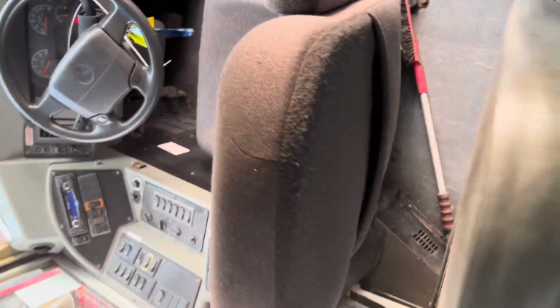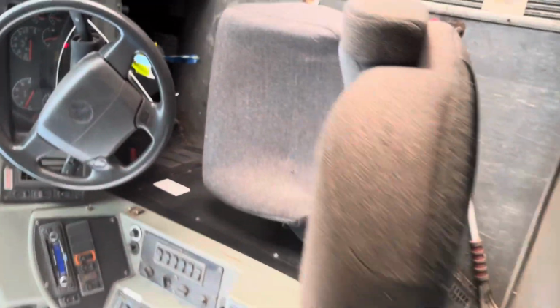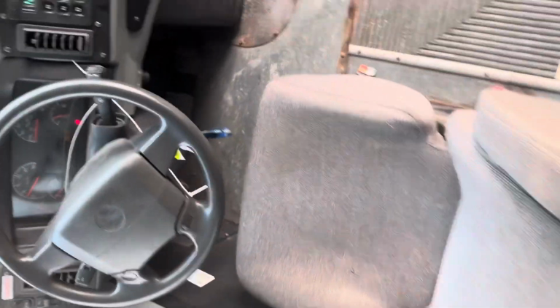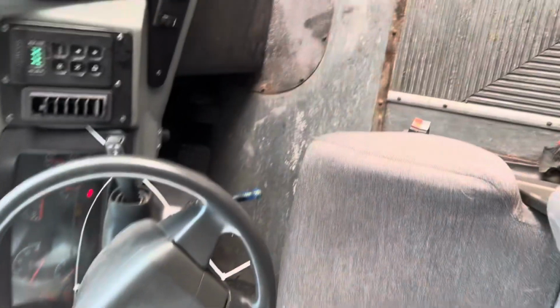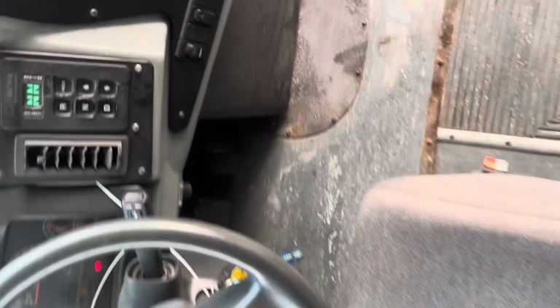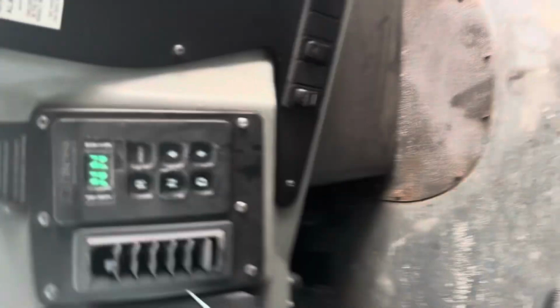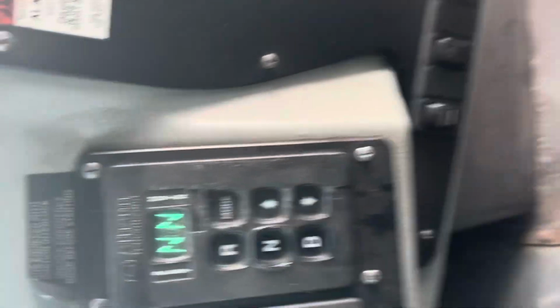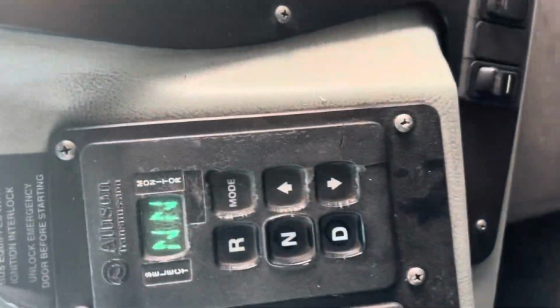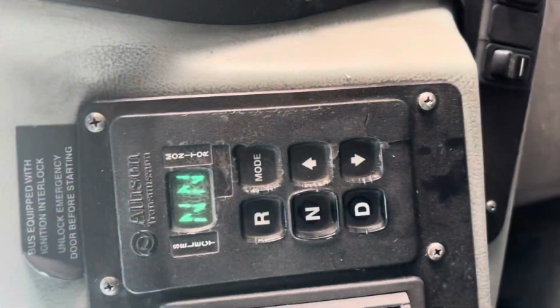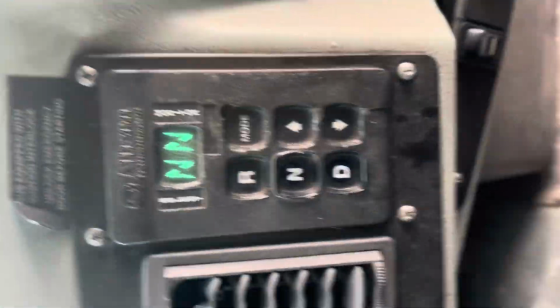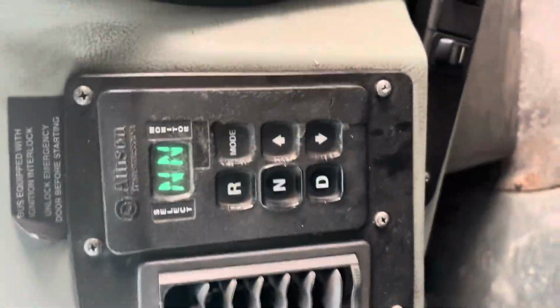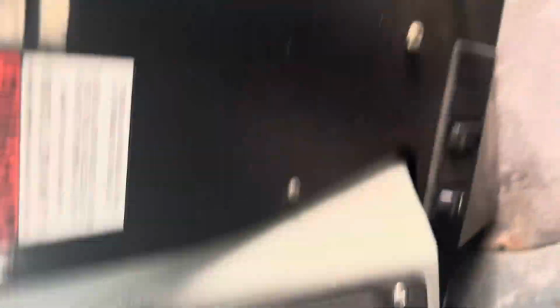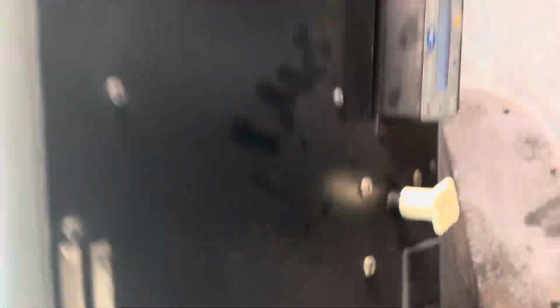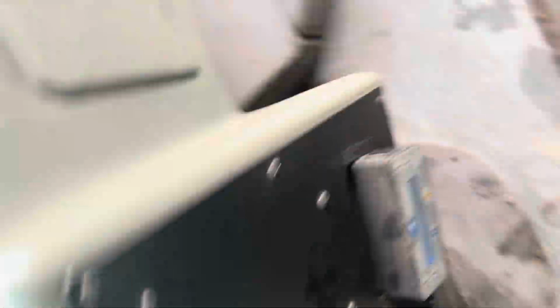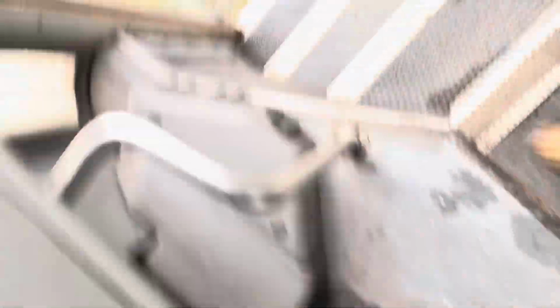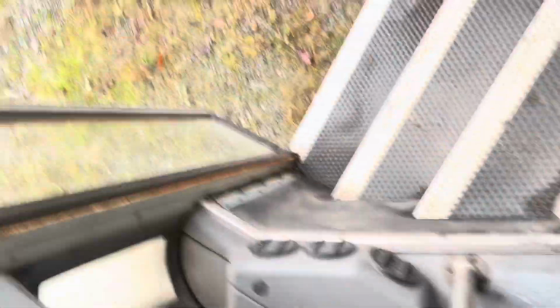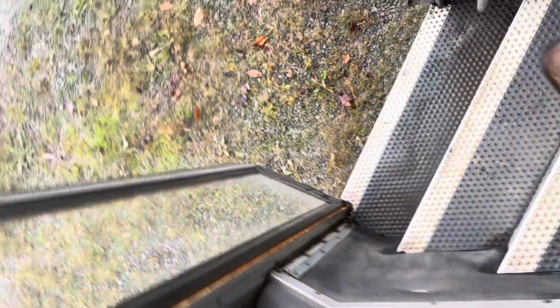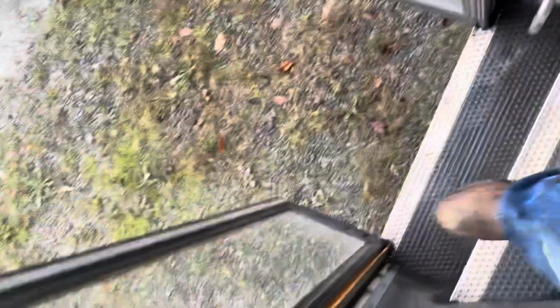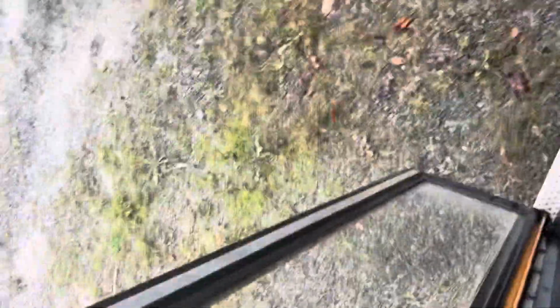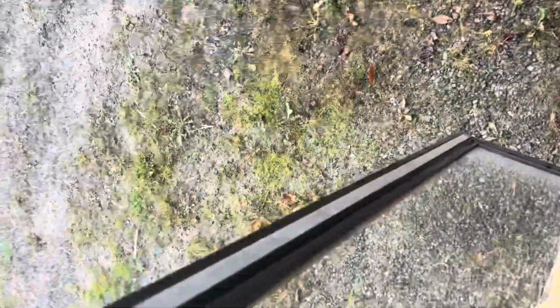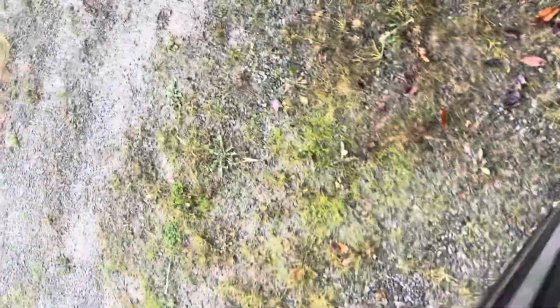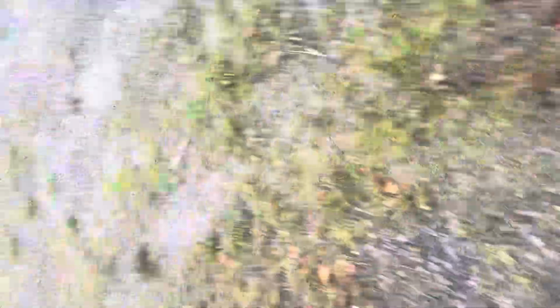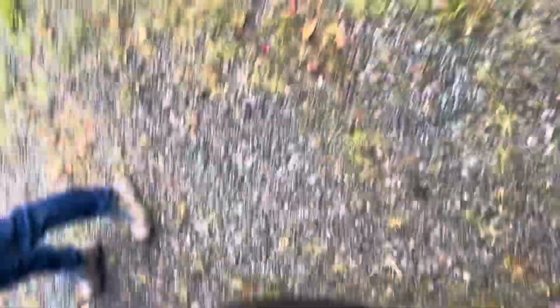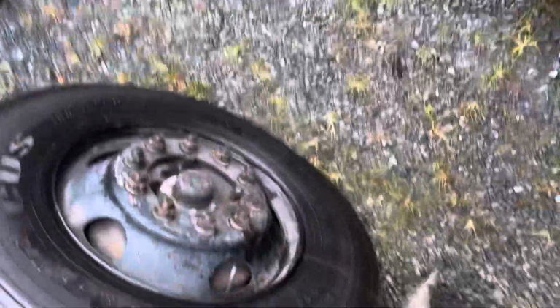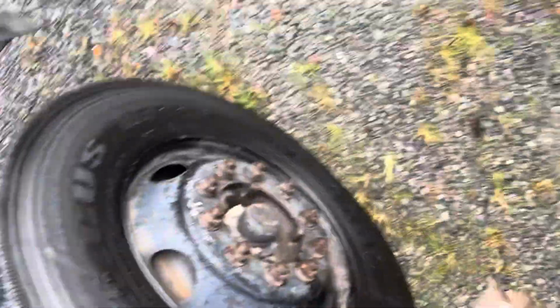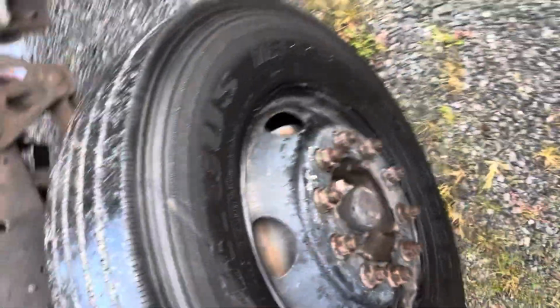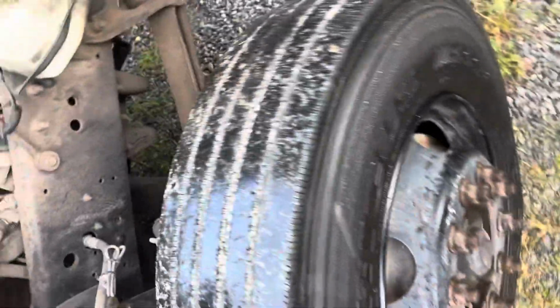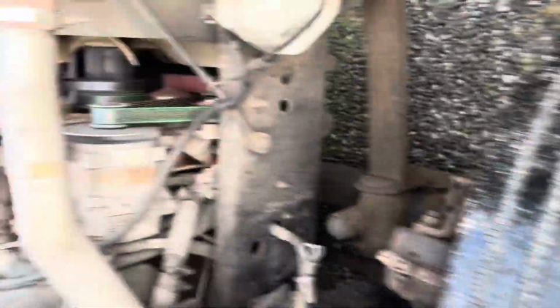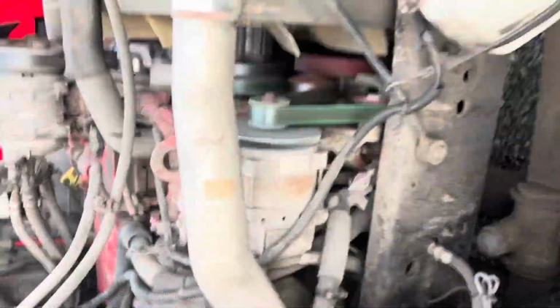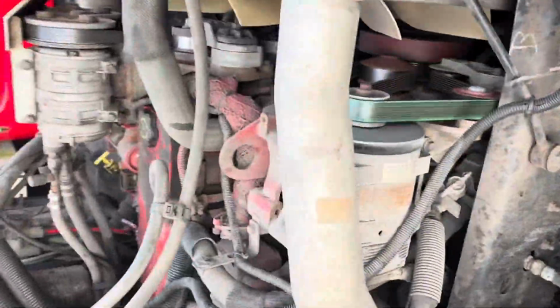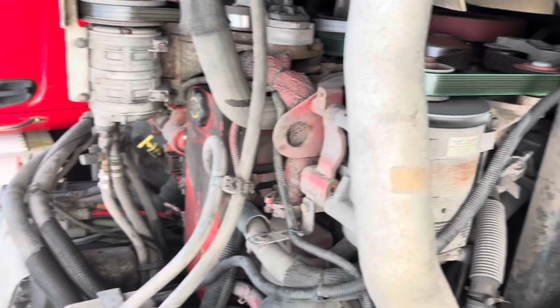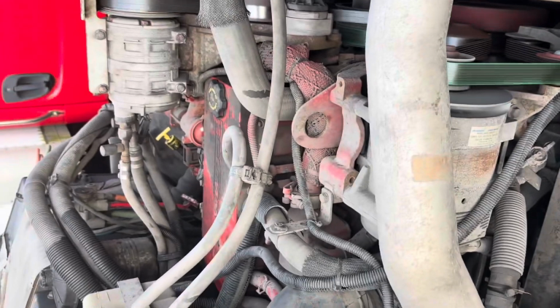It's got an automatic Allison transmission in it, and if I had to guess, that sounds like a Cummins engine. Yep, that's exactly what it is — it's a Cummins engine.